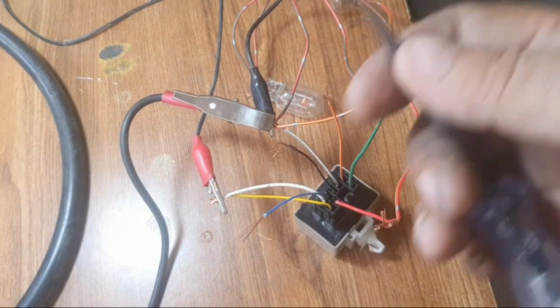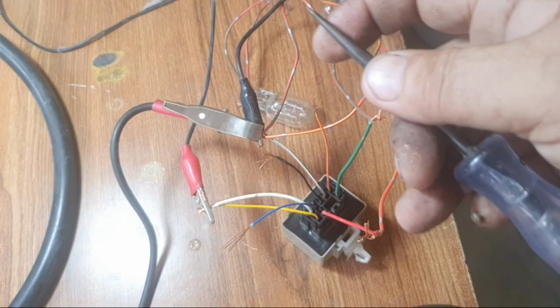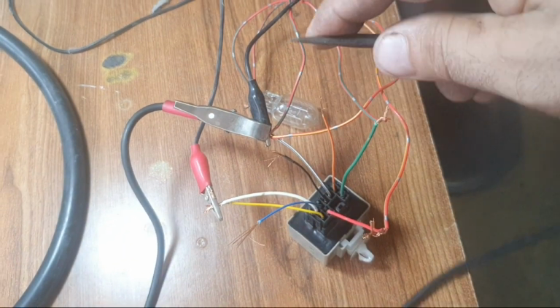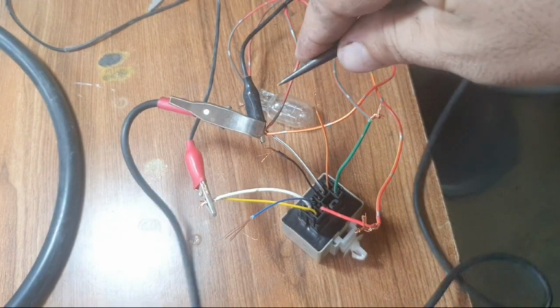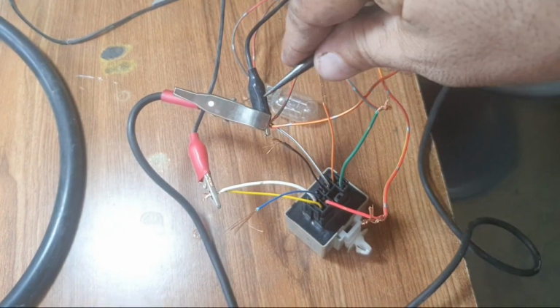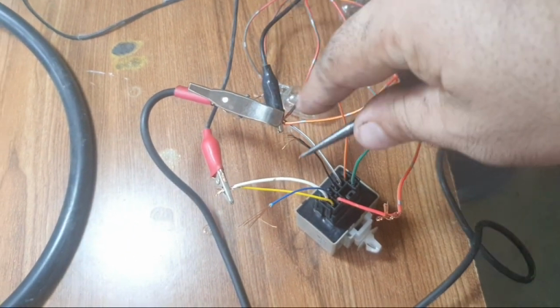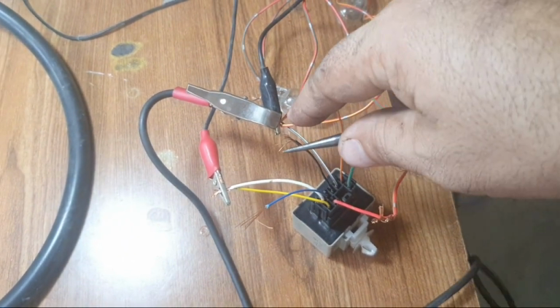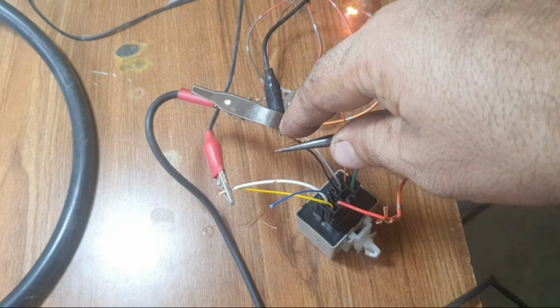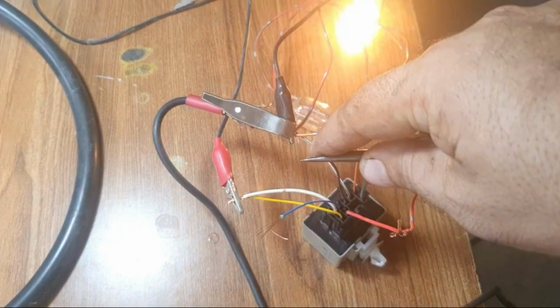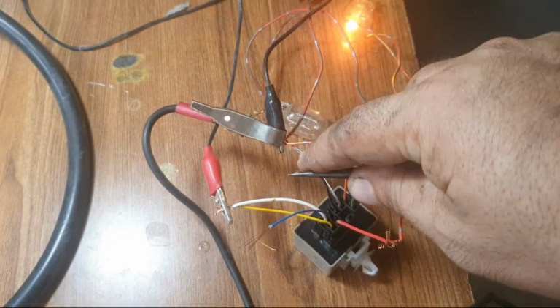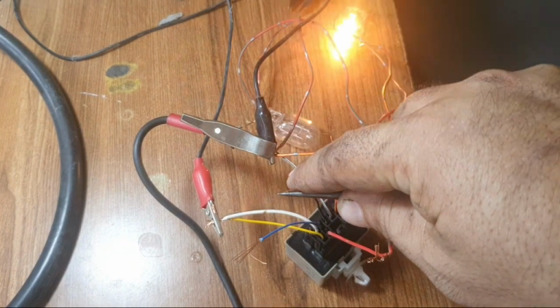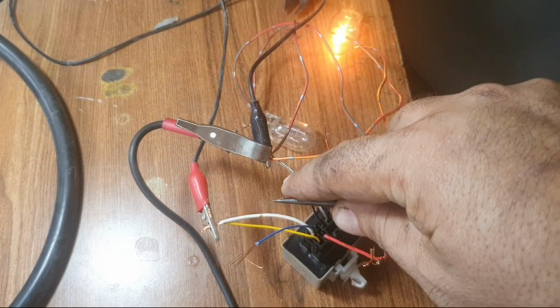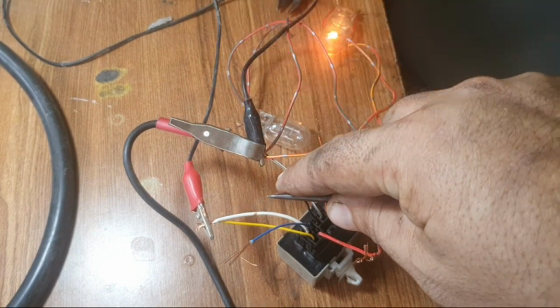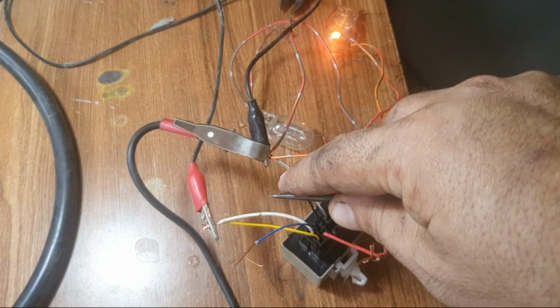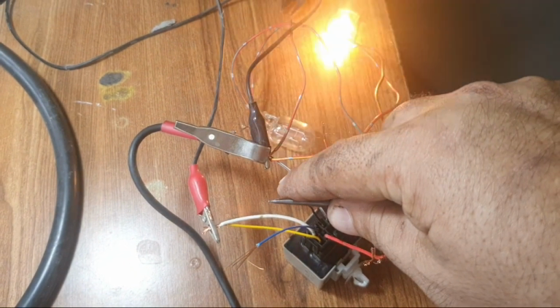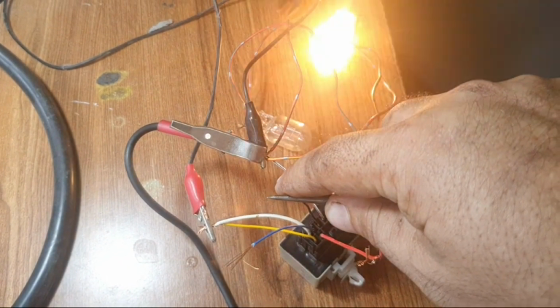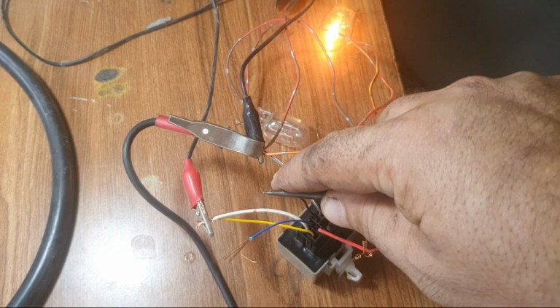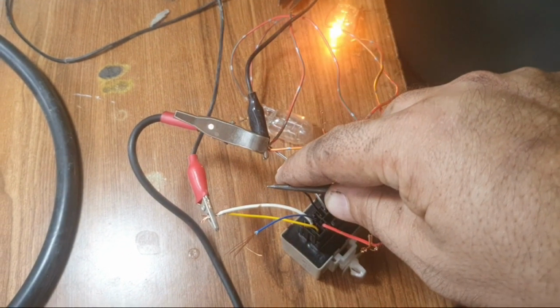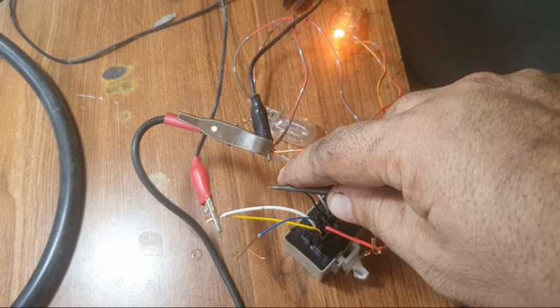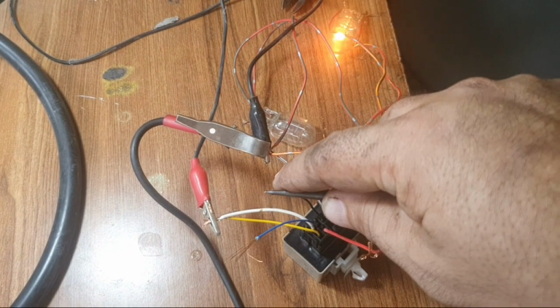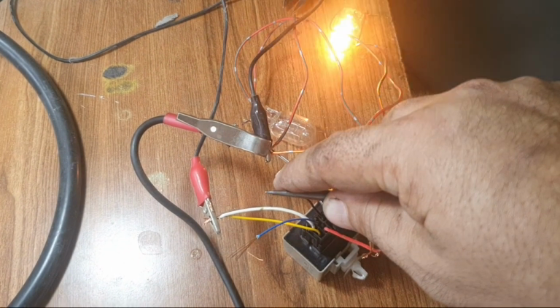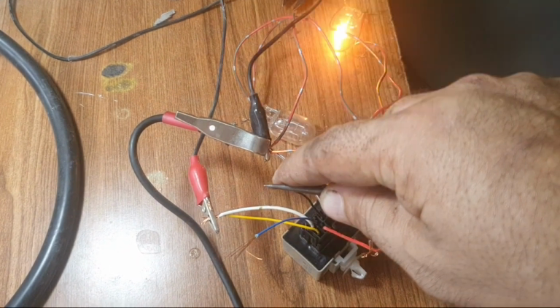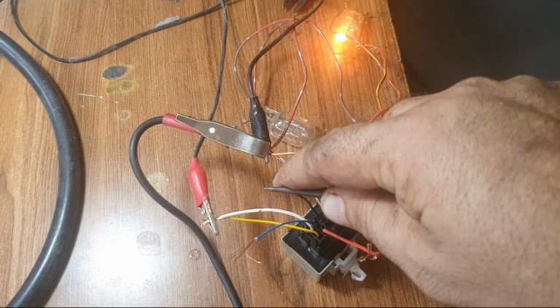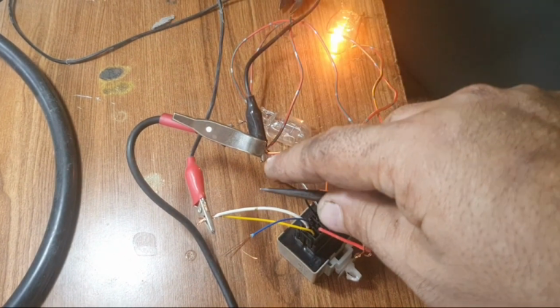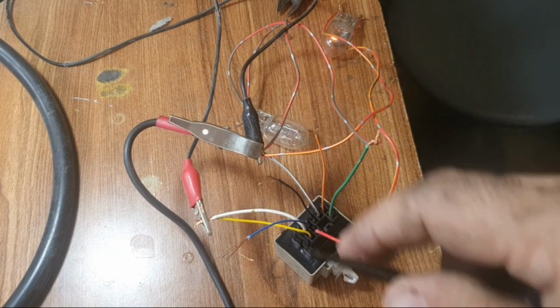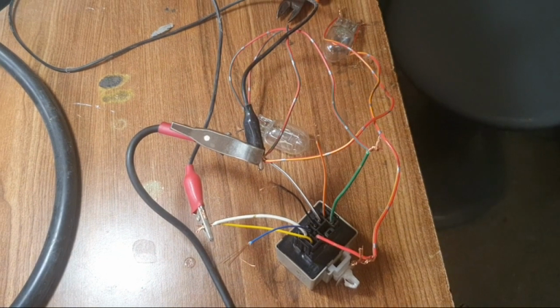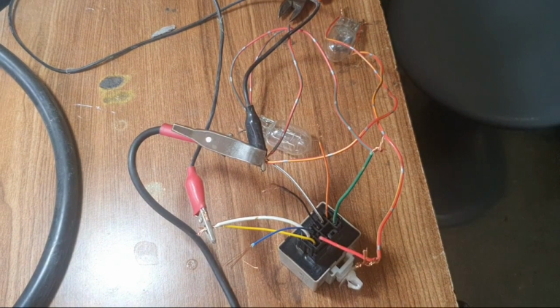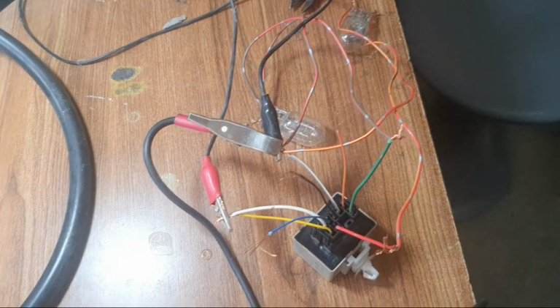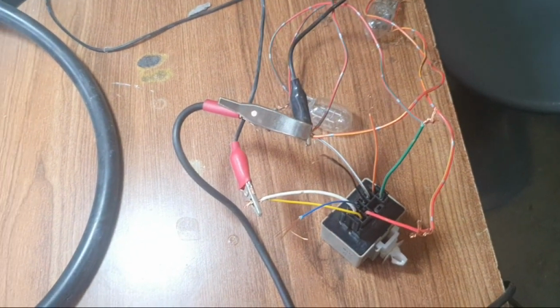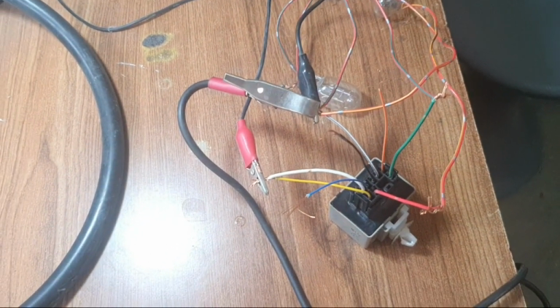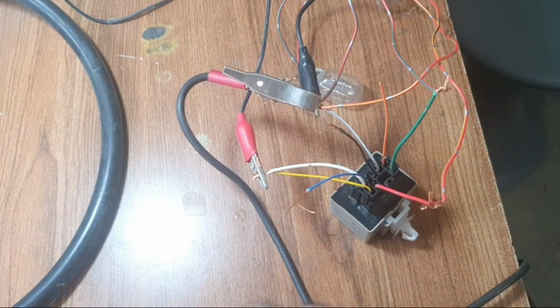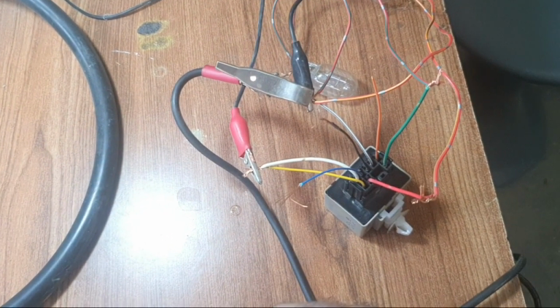Now I connect the left side indicator ground signal. In this way you can fix this for any other car. This is the right side indicator. Thank you for watching.